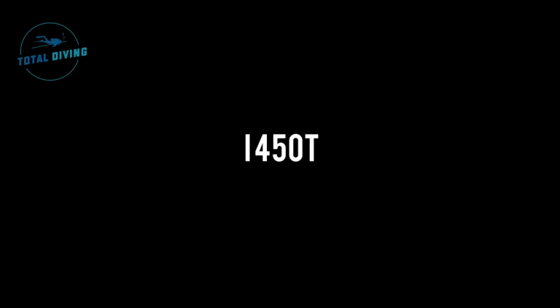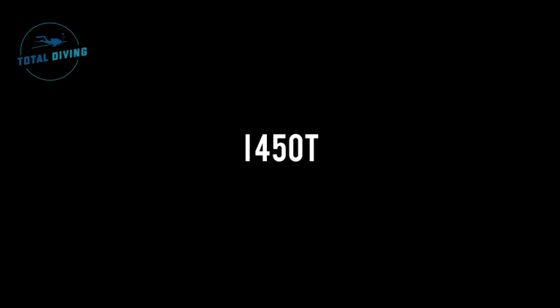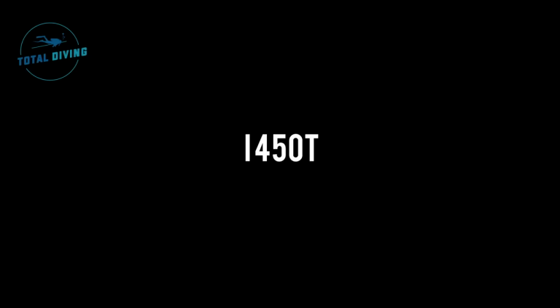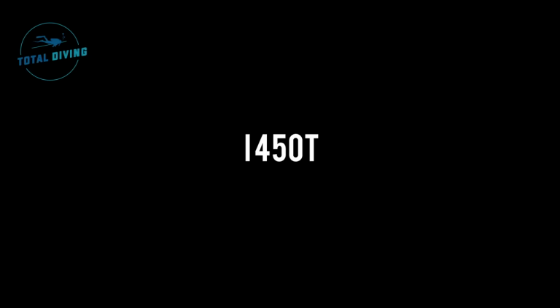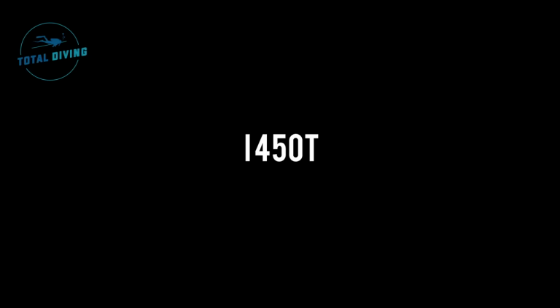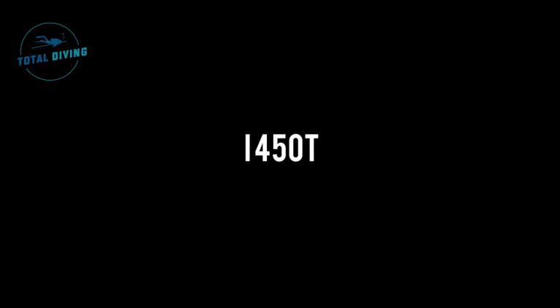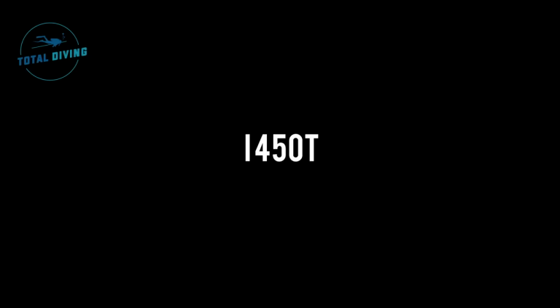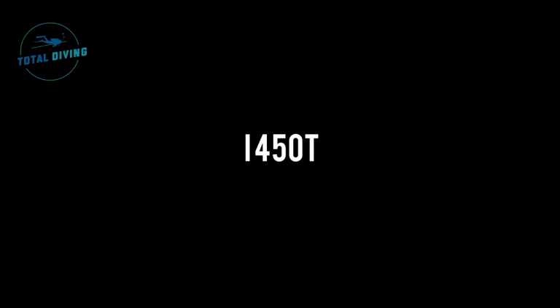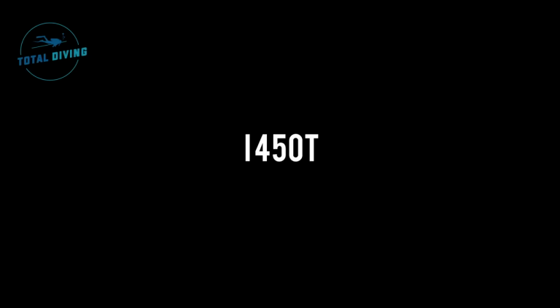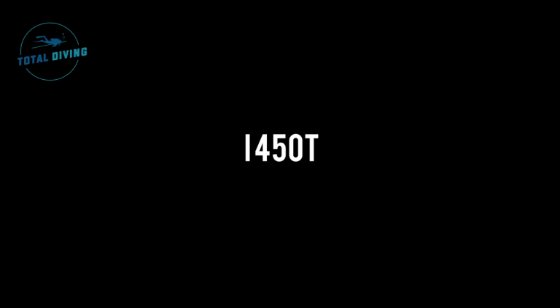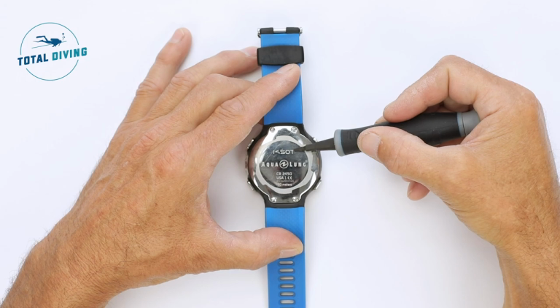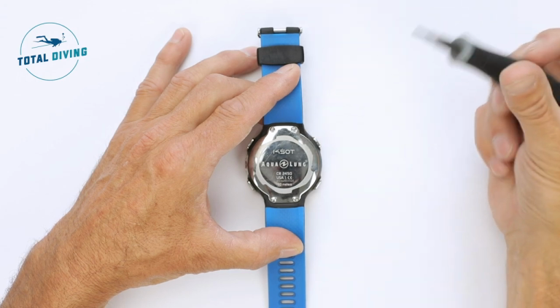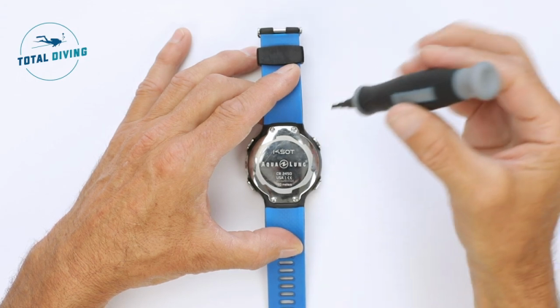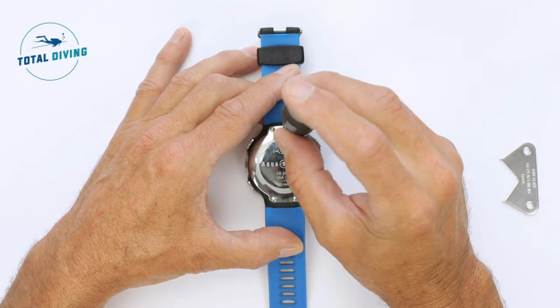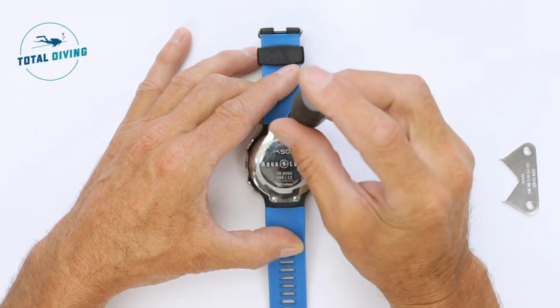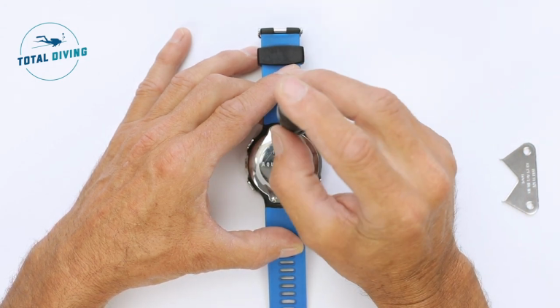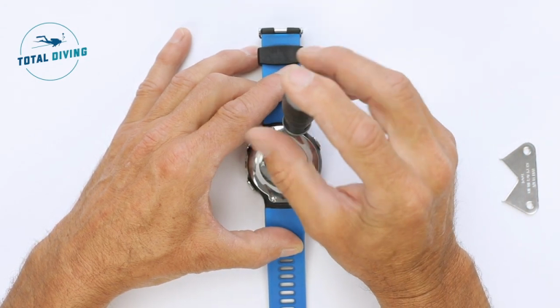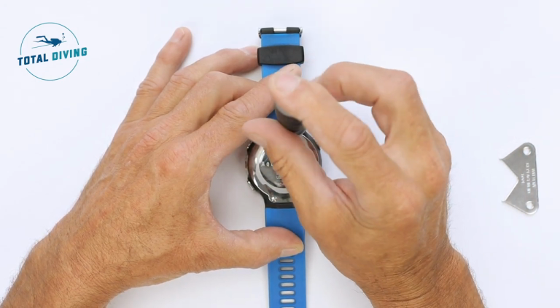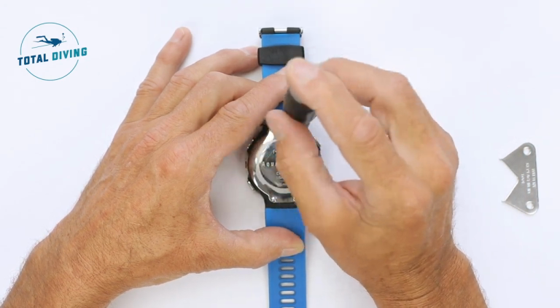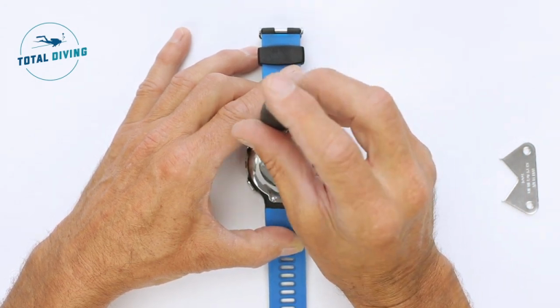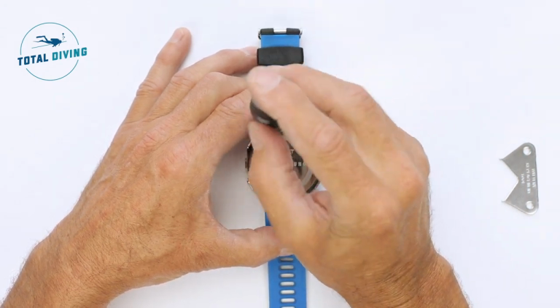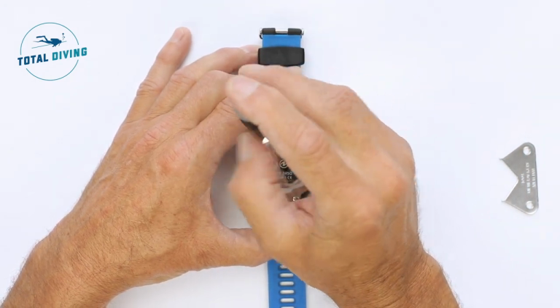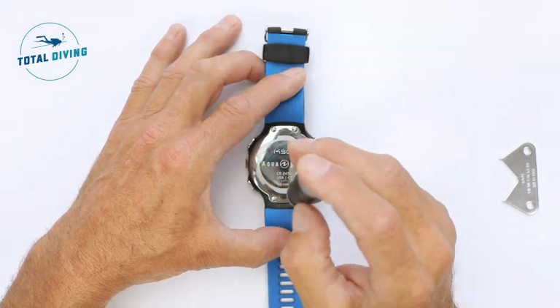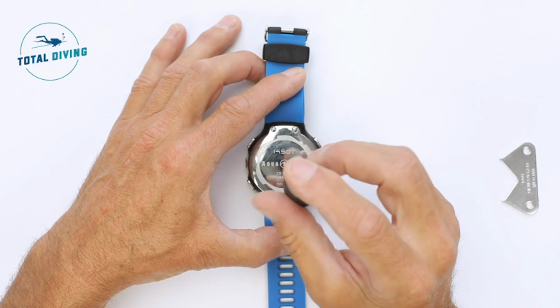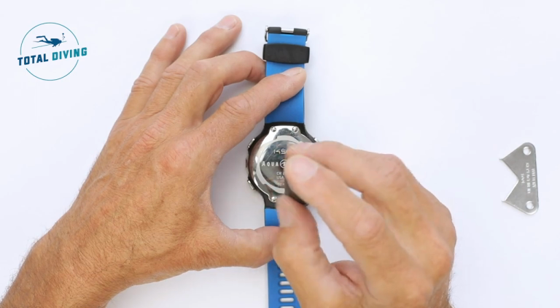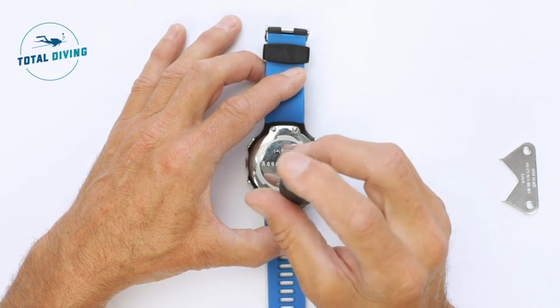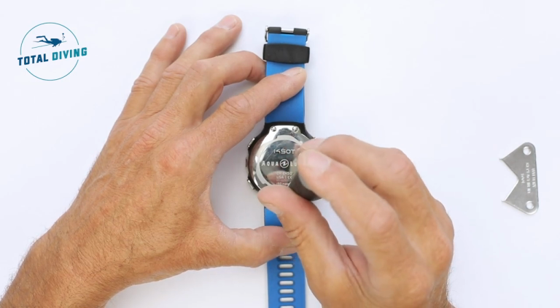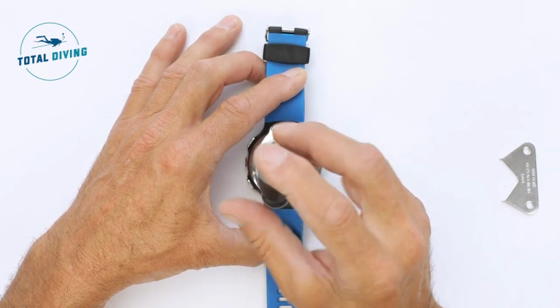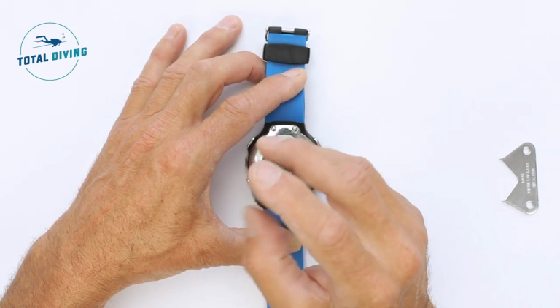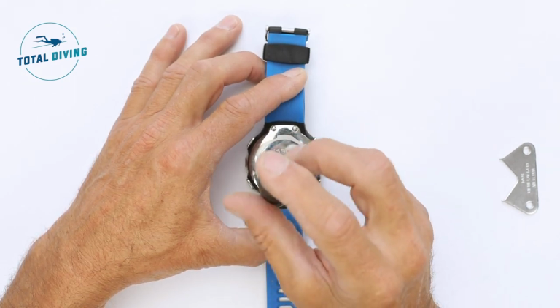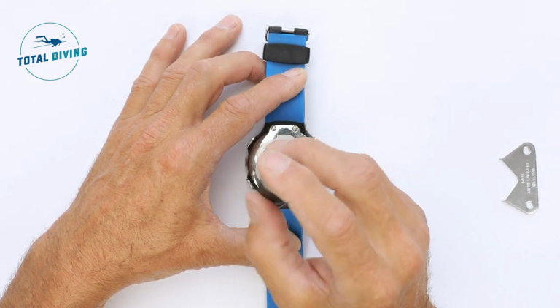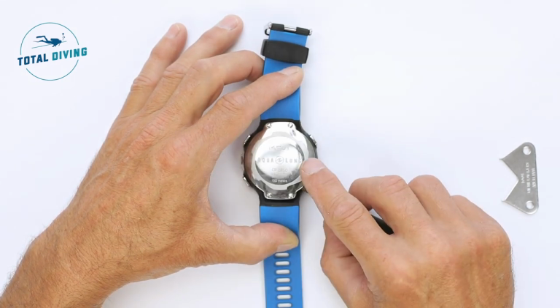Changing the battery on an i450 Aqualung wrist computer. There are four screws, so make sure you choose an appropriate screwdriver. Remove all four screws, and the back cover should come off quite easily.